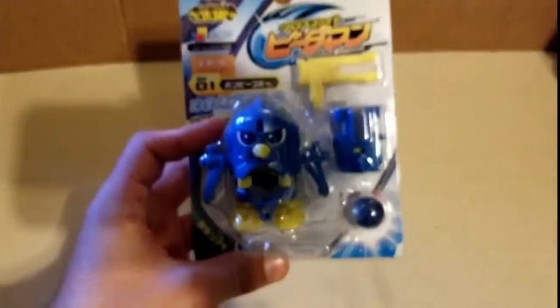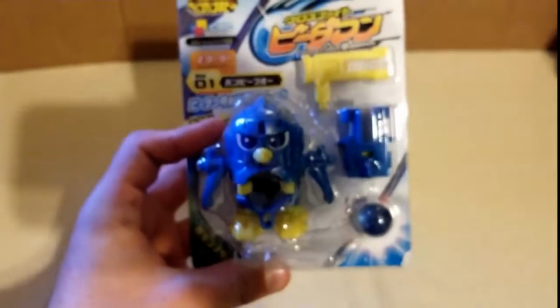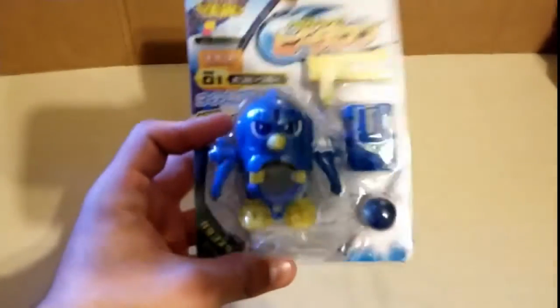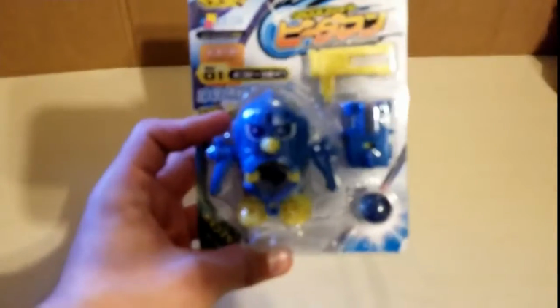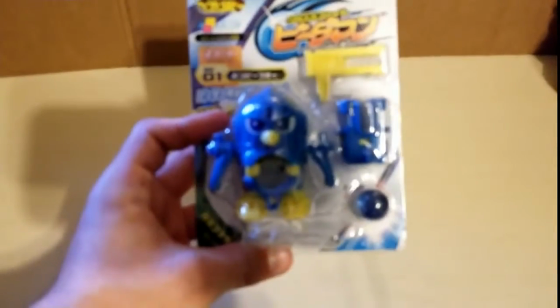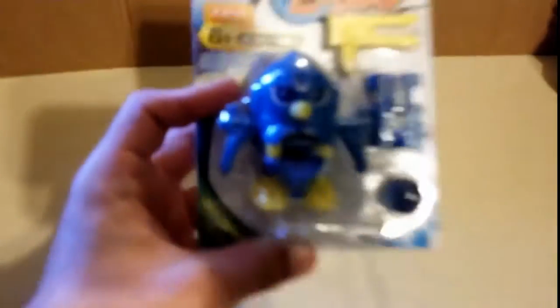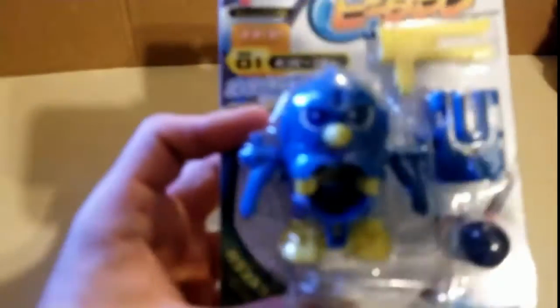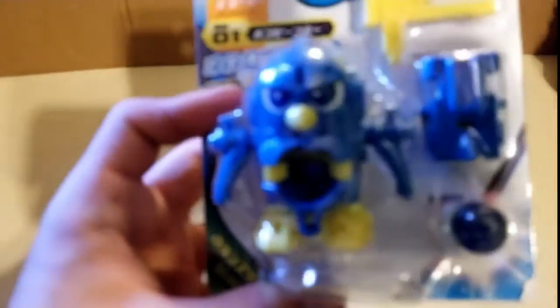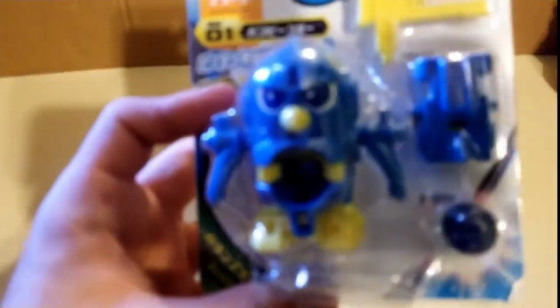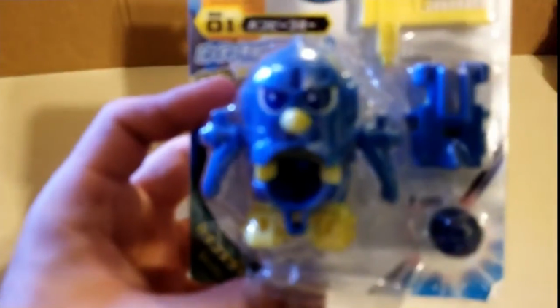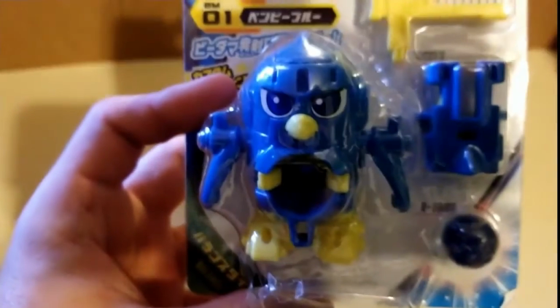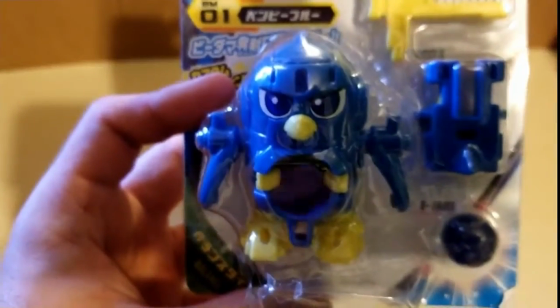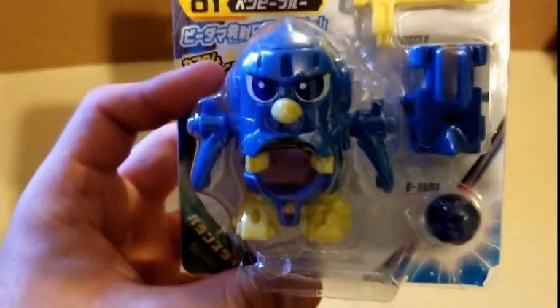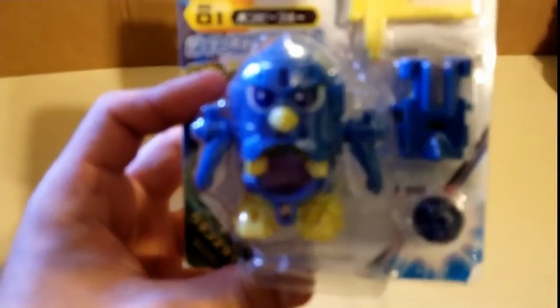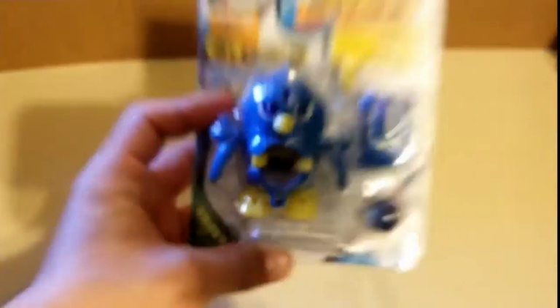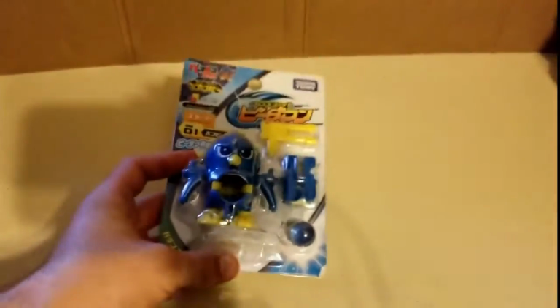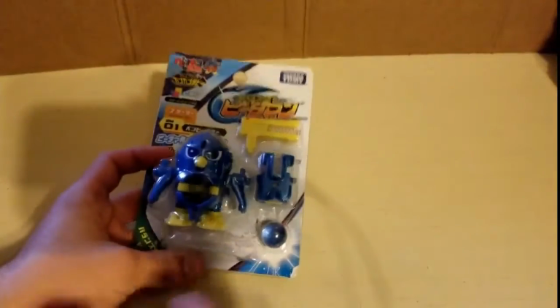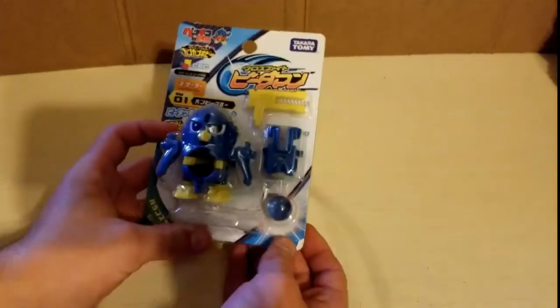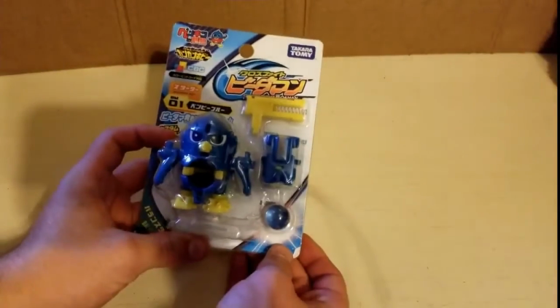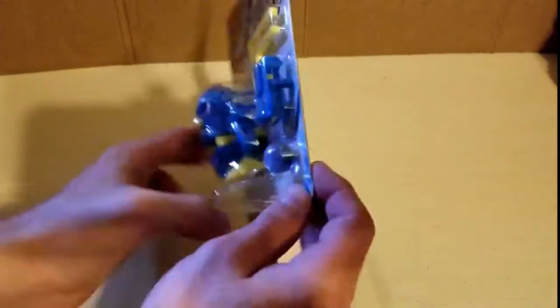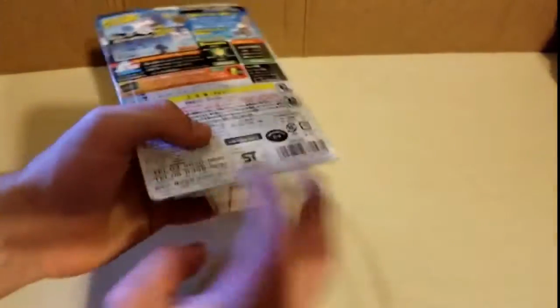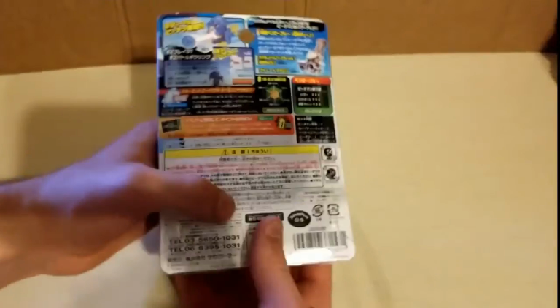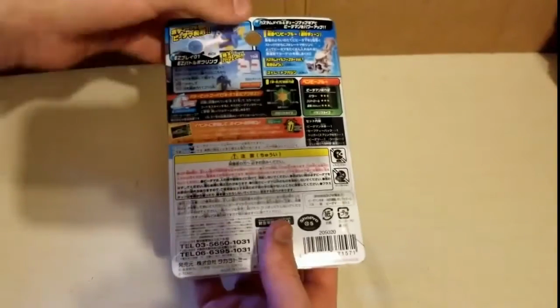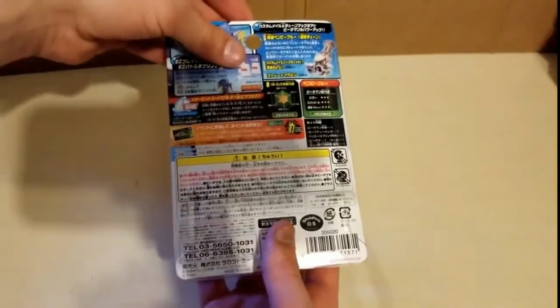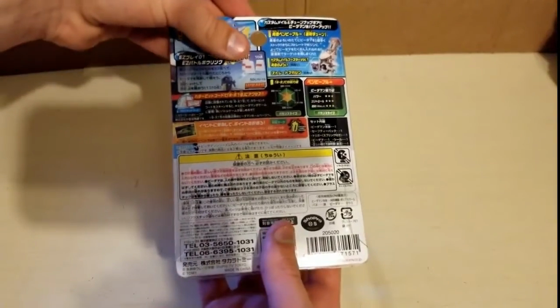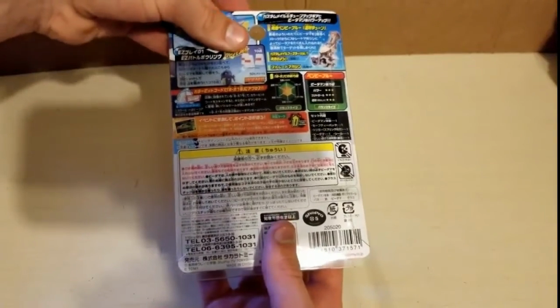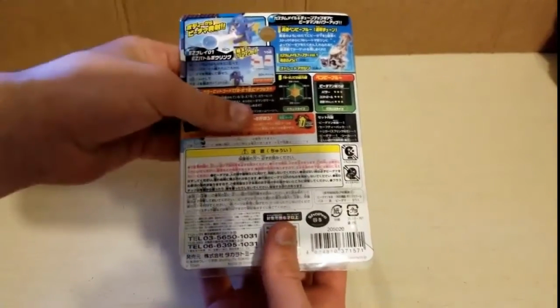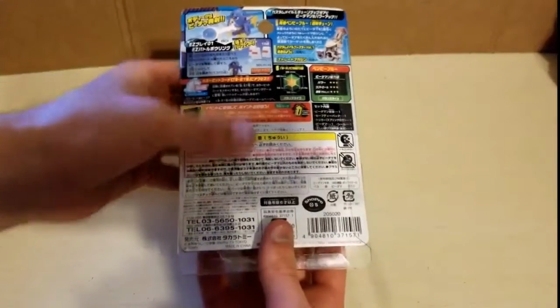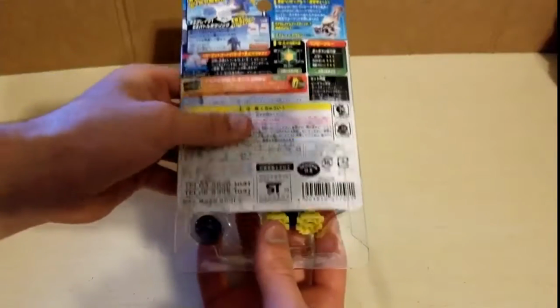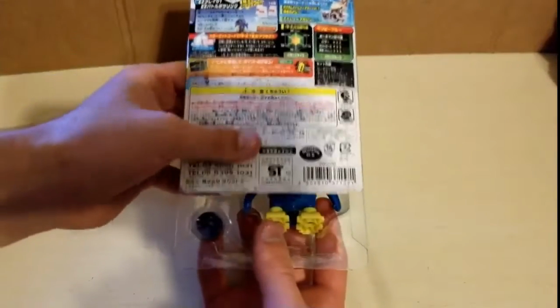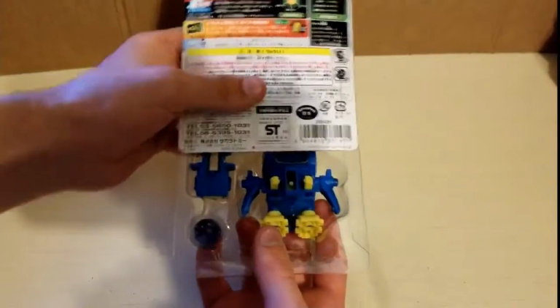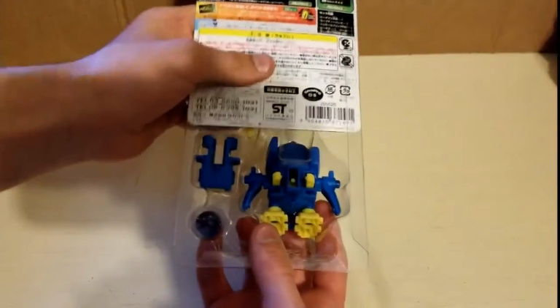I don't remember the exact name, but it's a penguin. So anyway, I already cut the tape to make it easier. We're gonna go ahead and take this off.